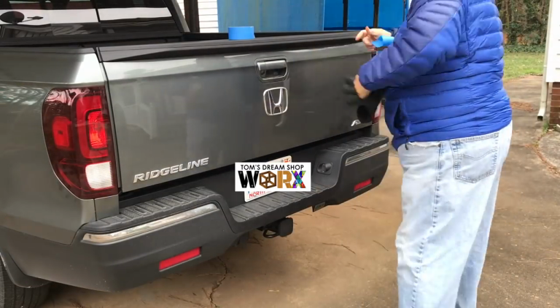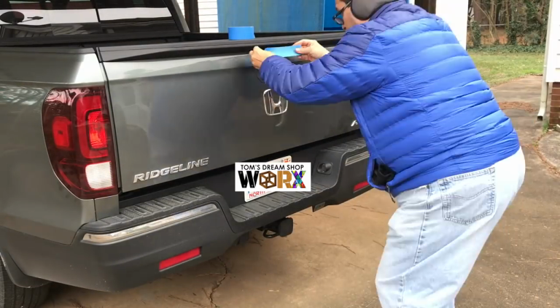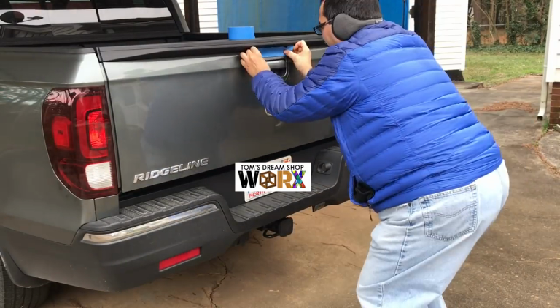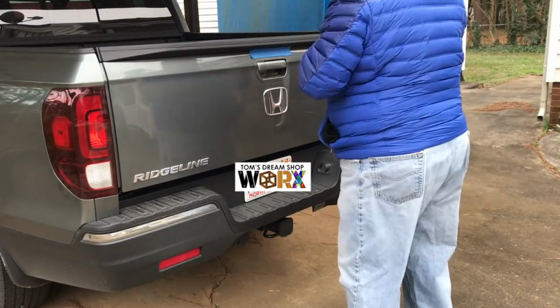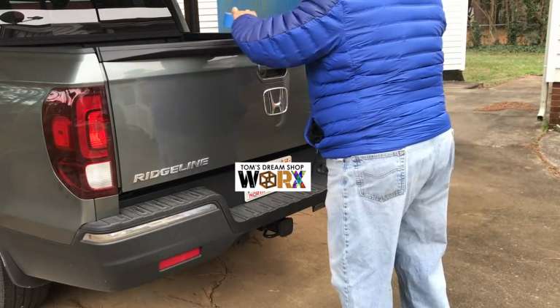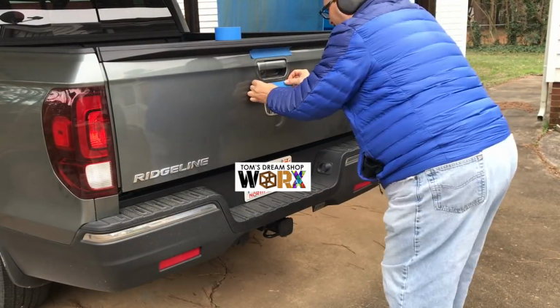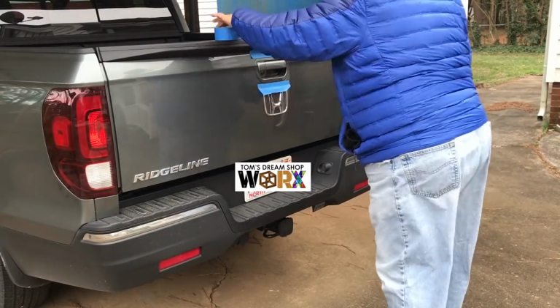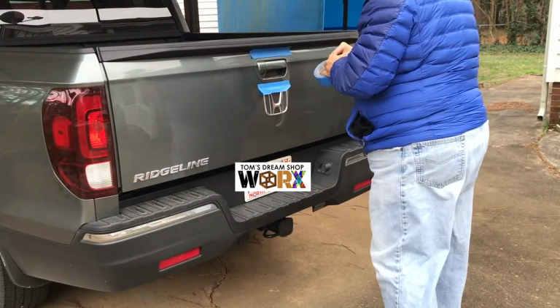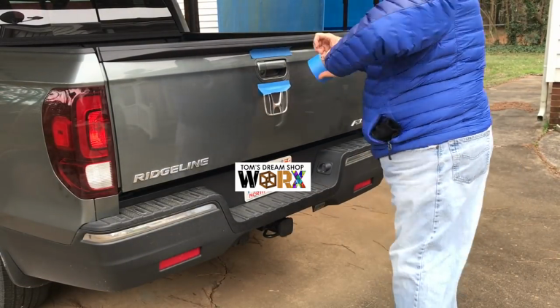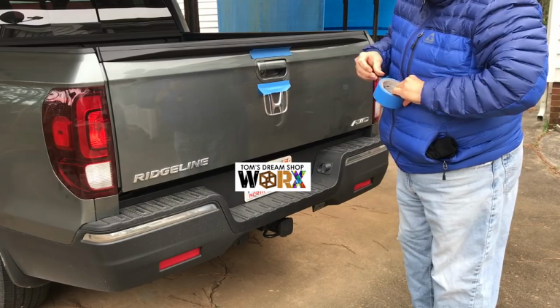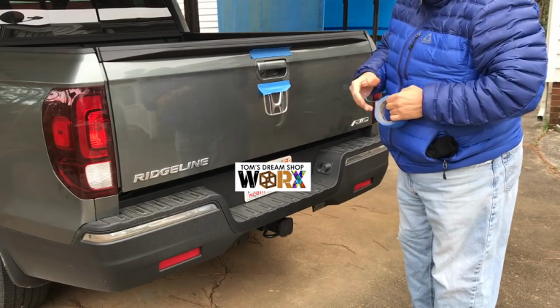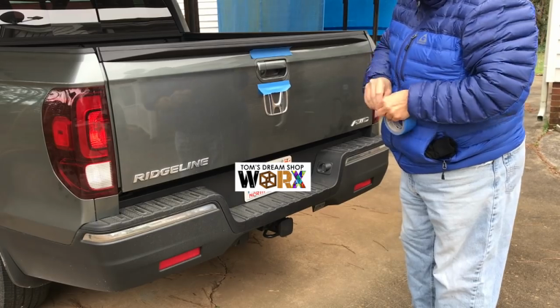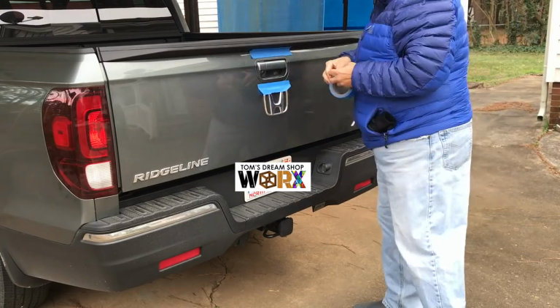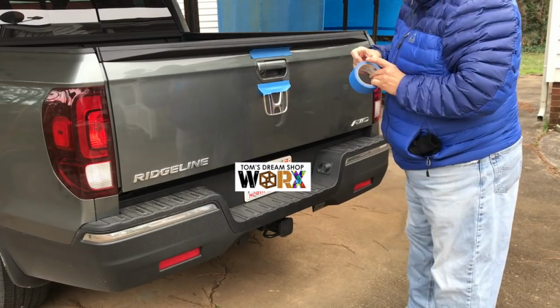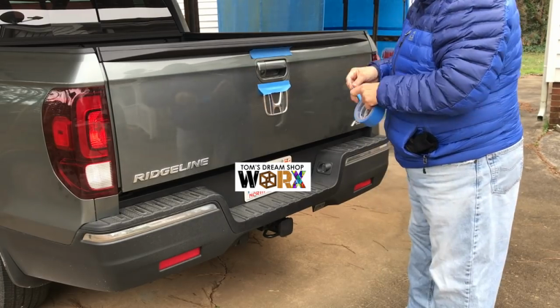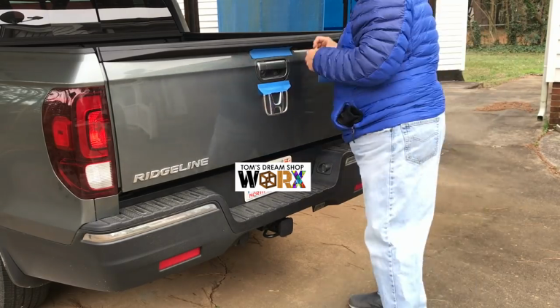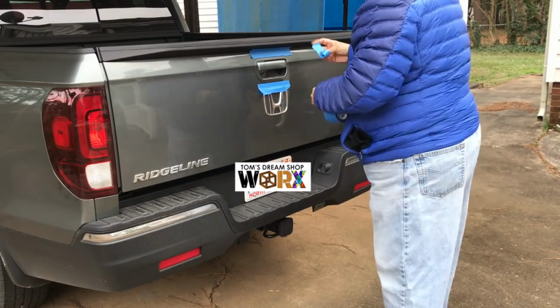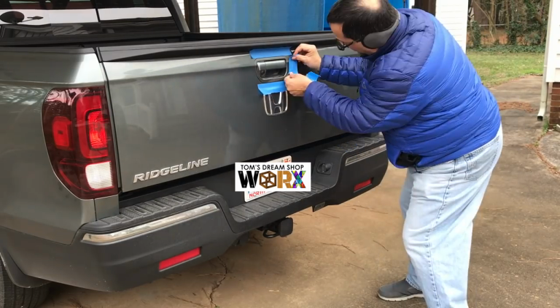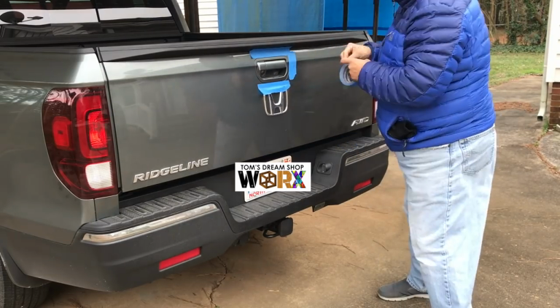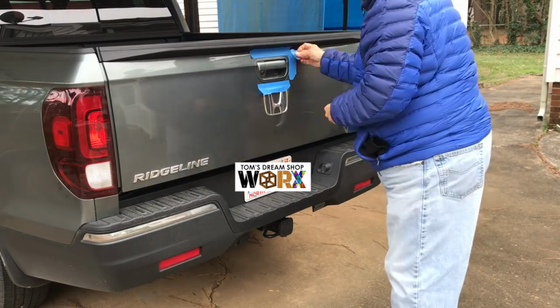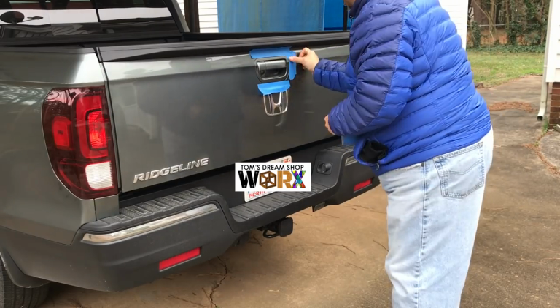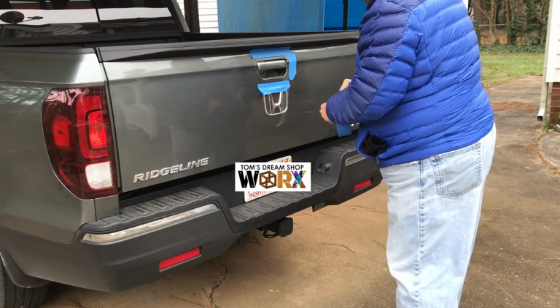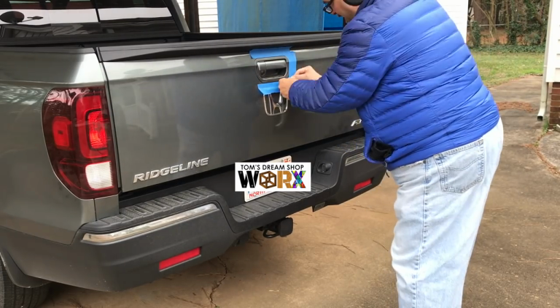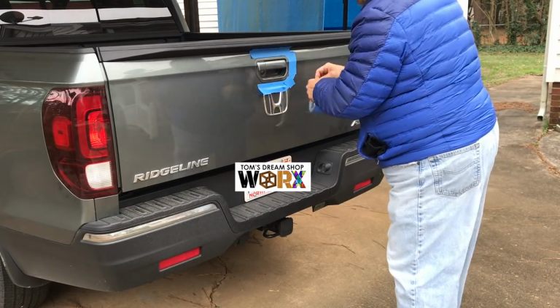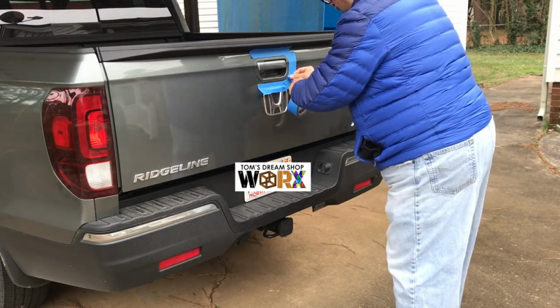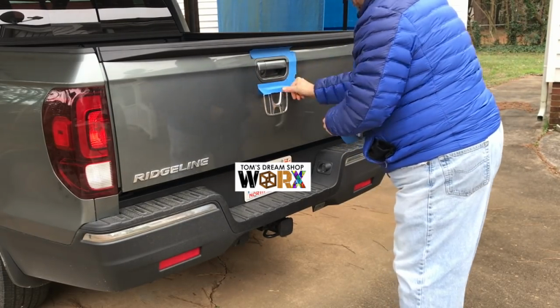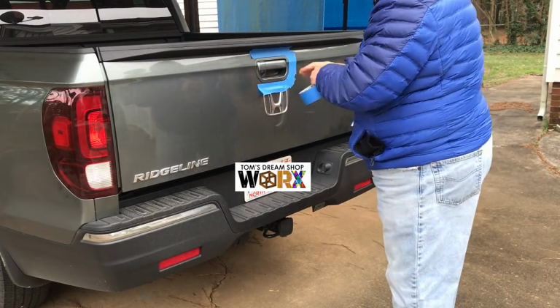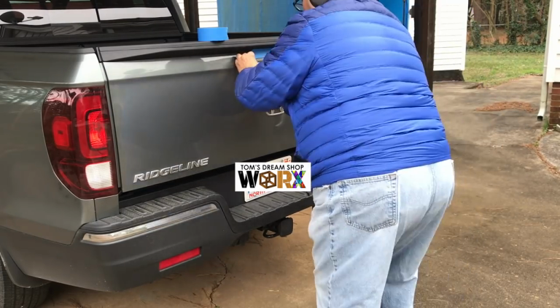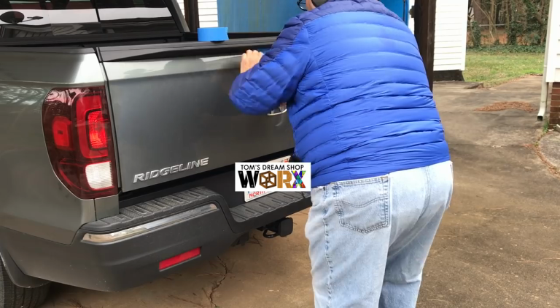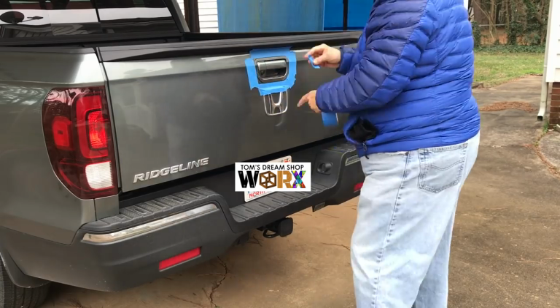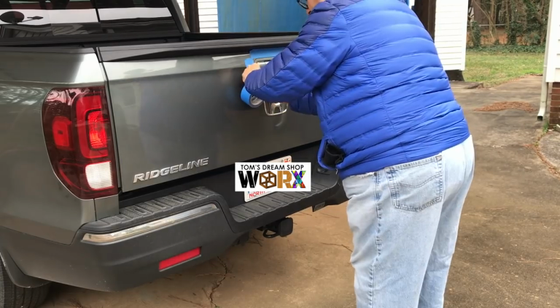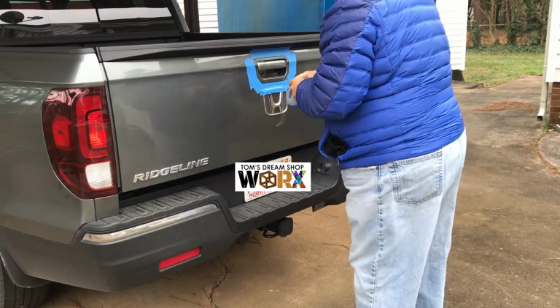First up is taping around the OEM lock so that it reduces the chance of scratching when I take it out. Had to cover up the license plate there.